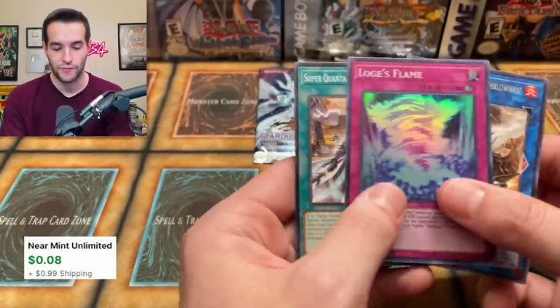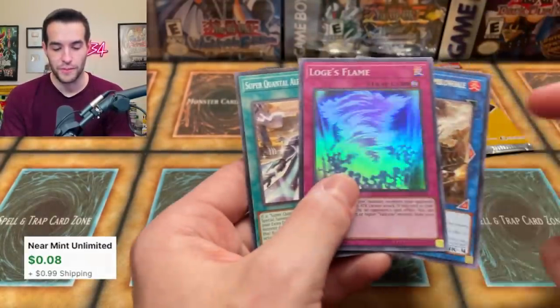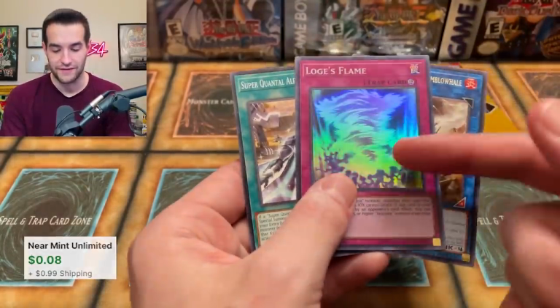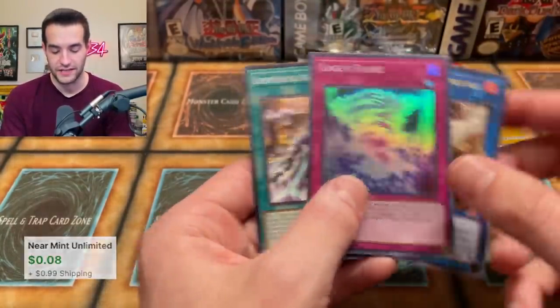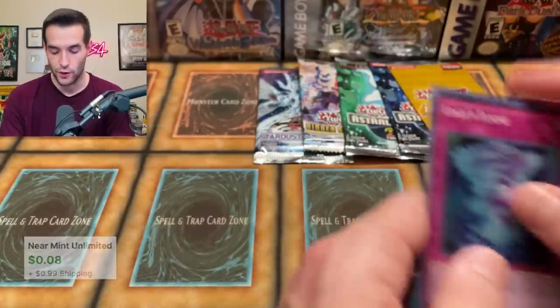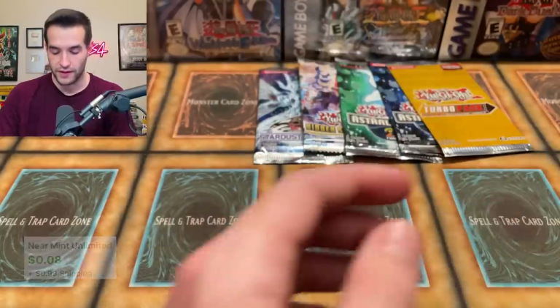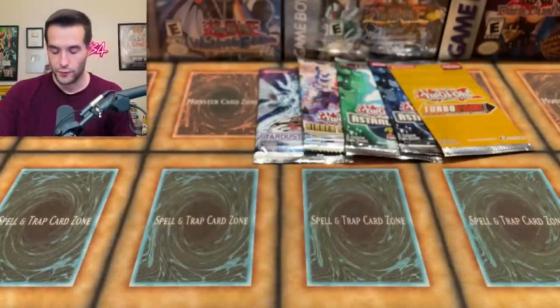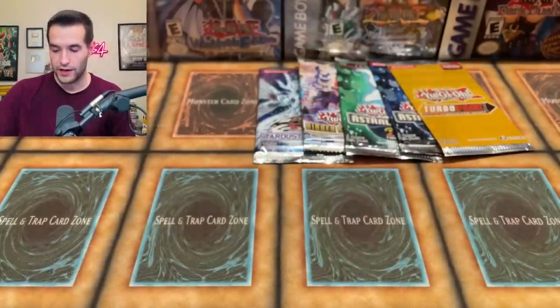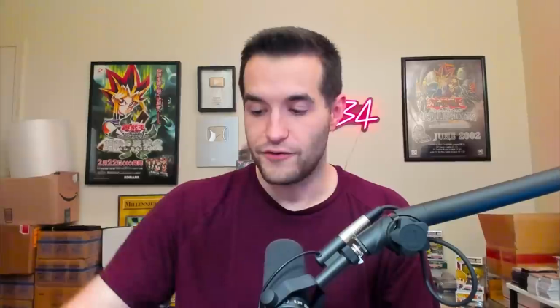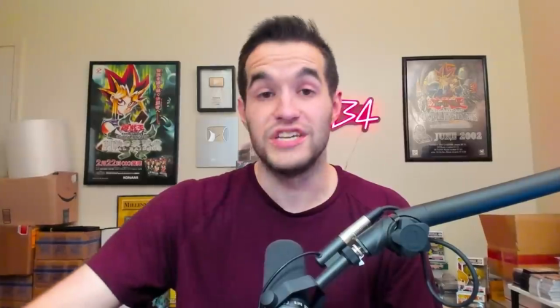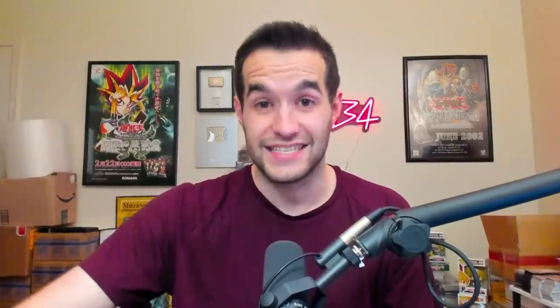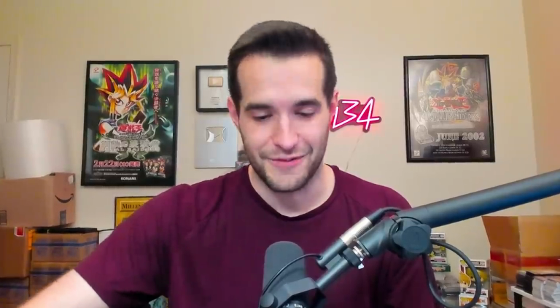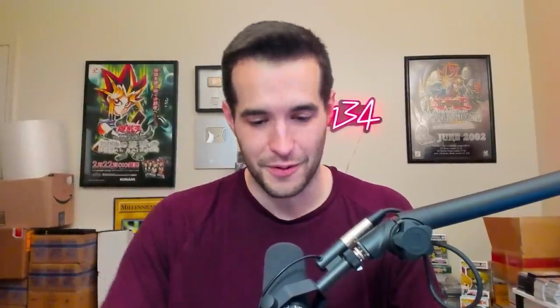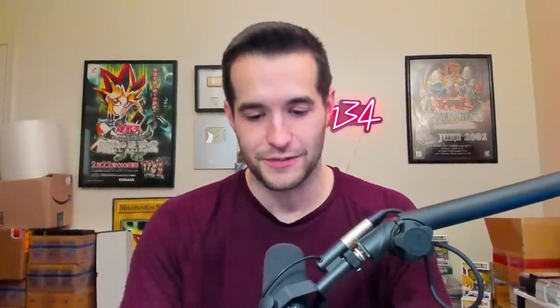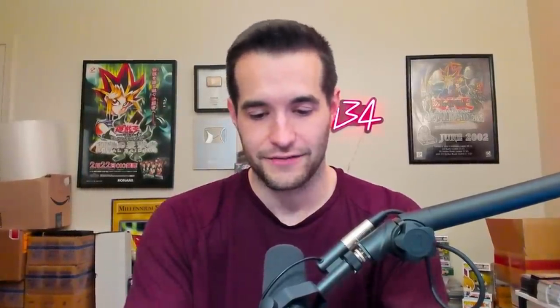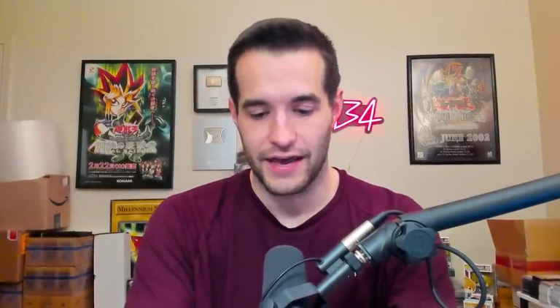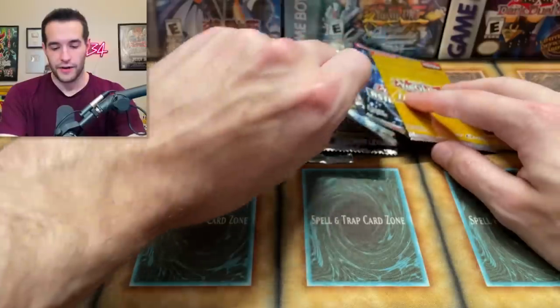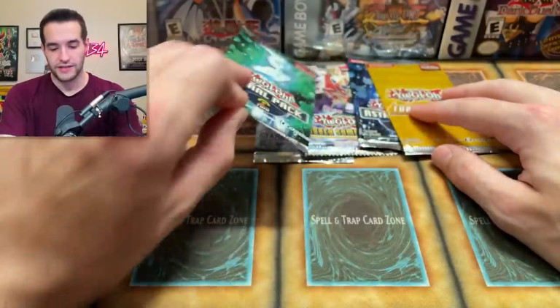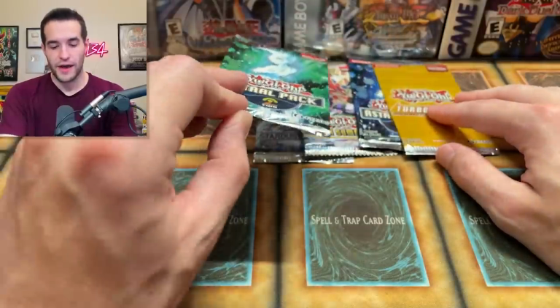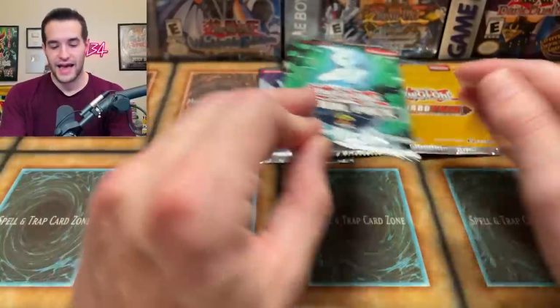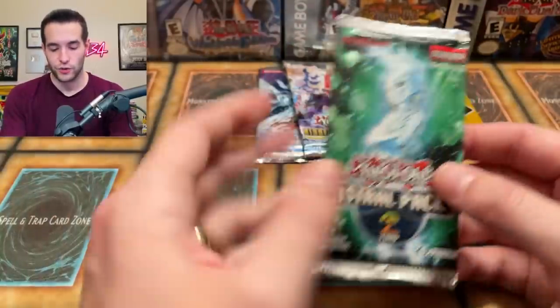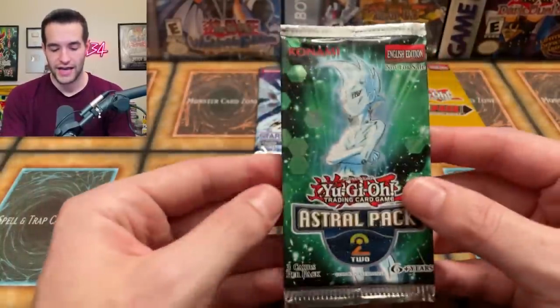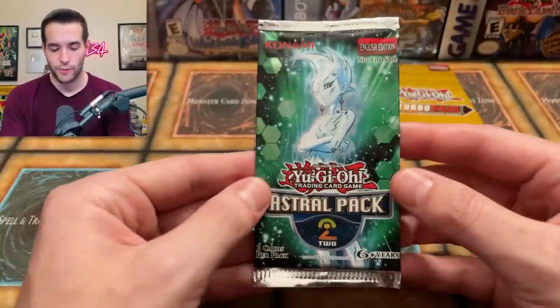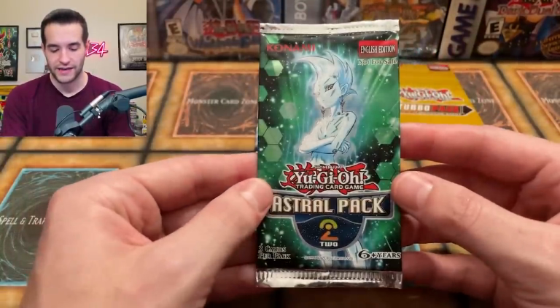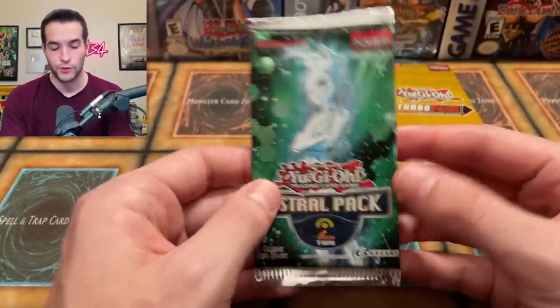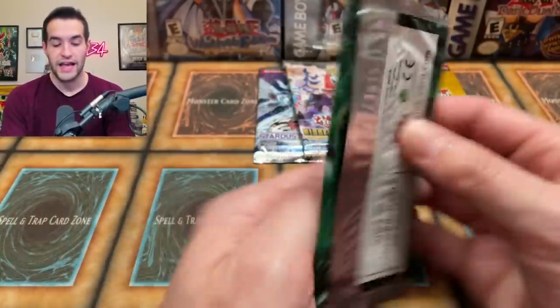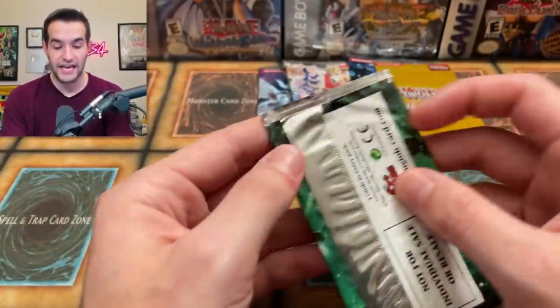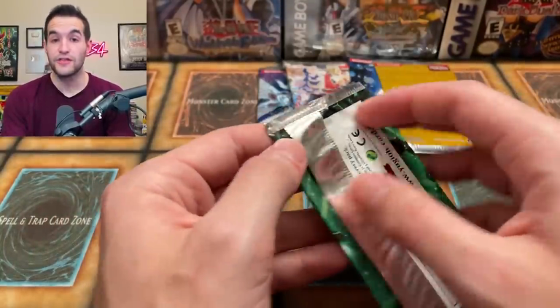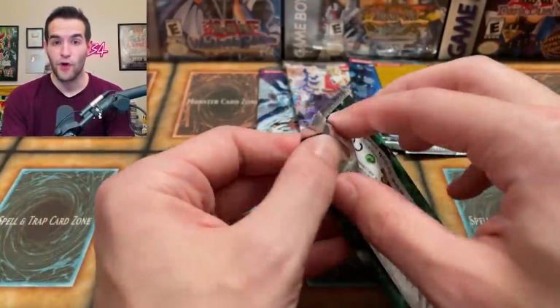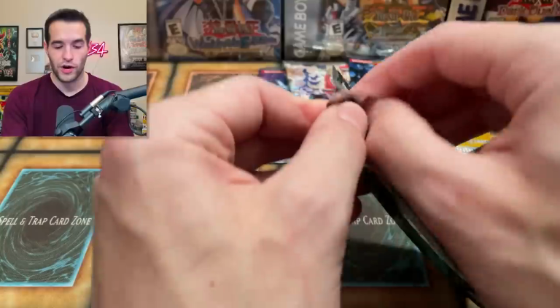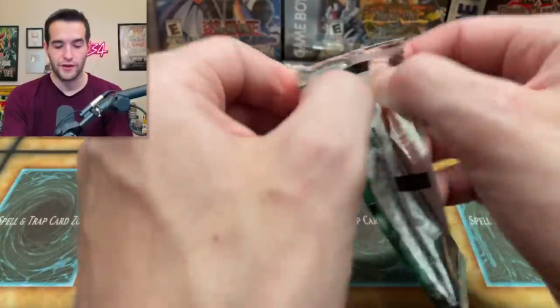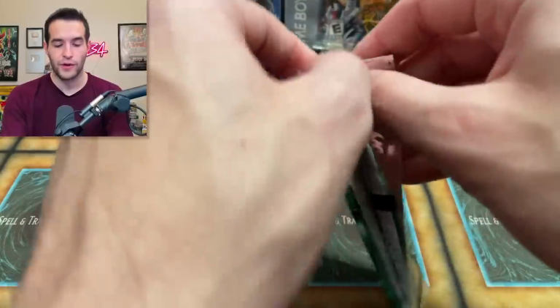Neo Flame Veil Lady, Loge's Flame — okay, just a super. We've pulled many of these when opening for Fusion Destiny. Alright, let's go back to Astral — Astral Pack 2. It's gonna be at the front so let's do a little bit of finesse and not mess it up.